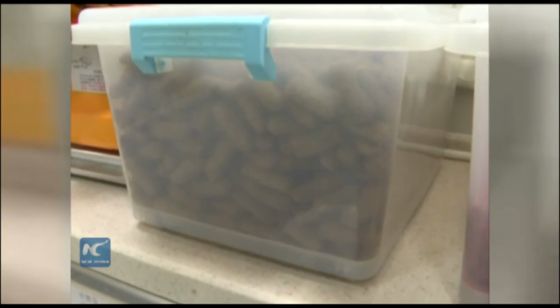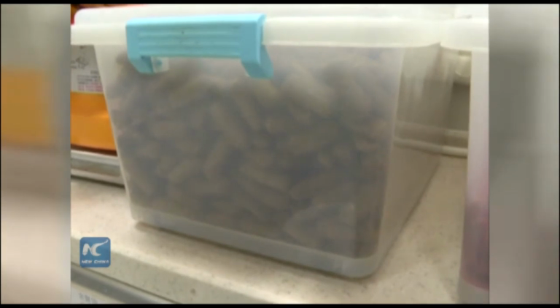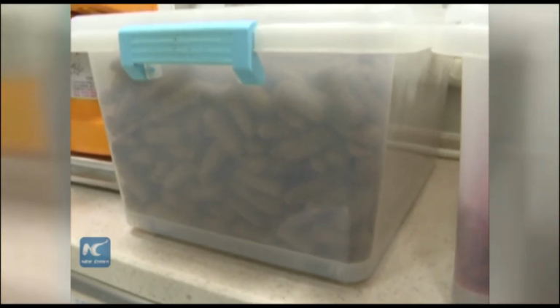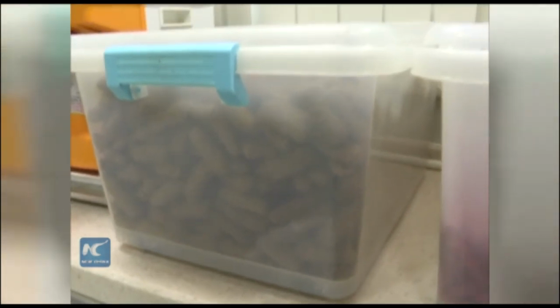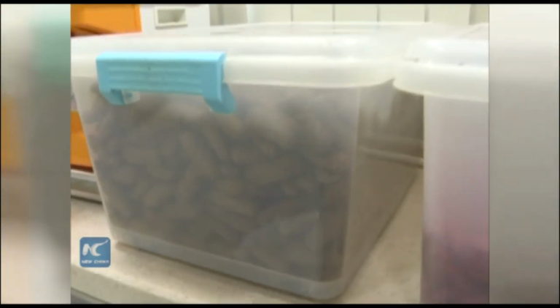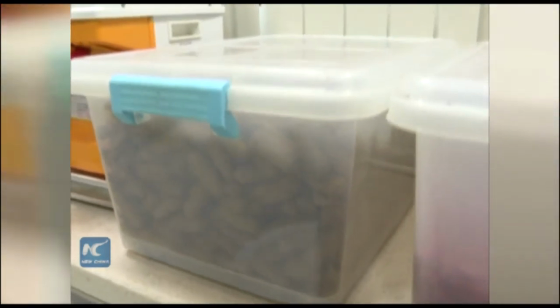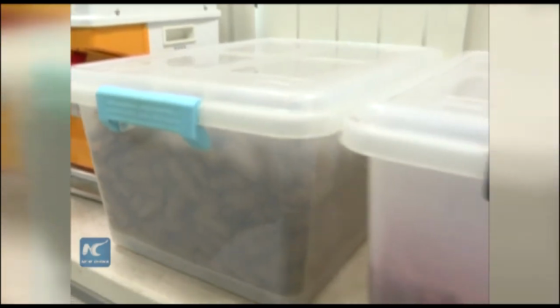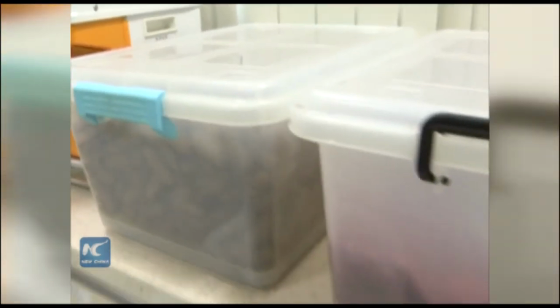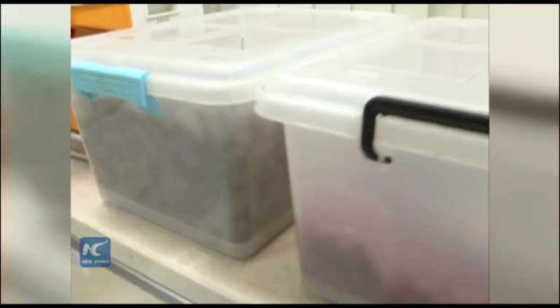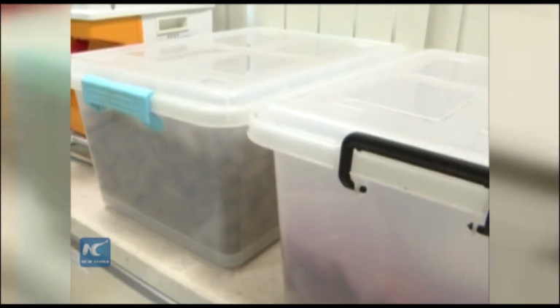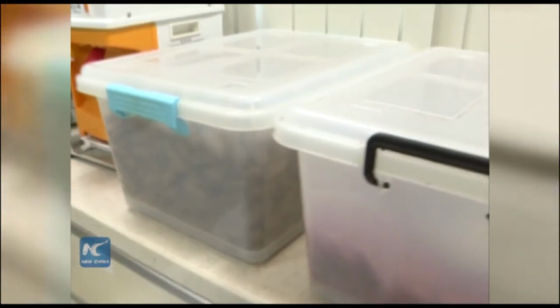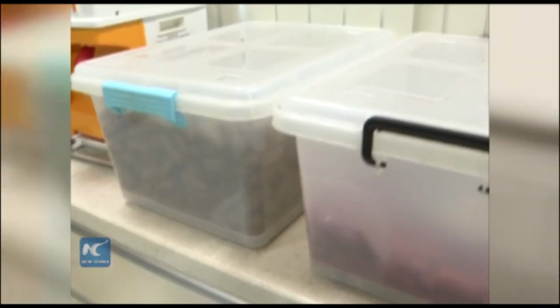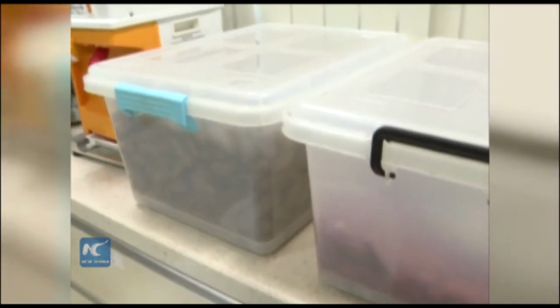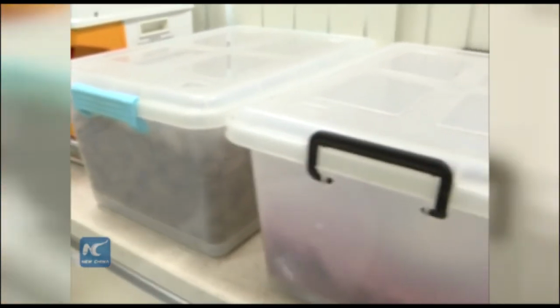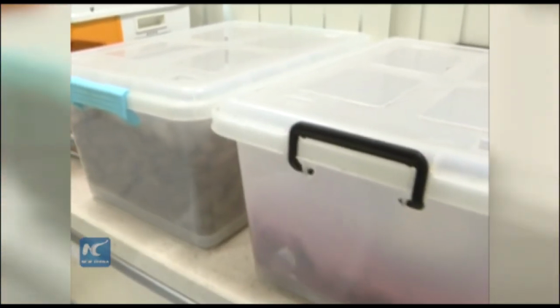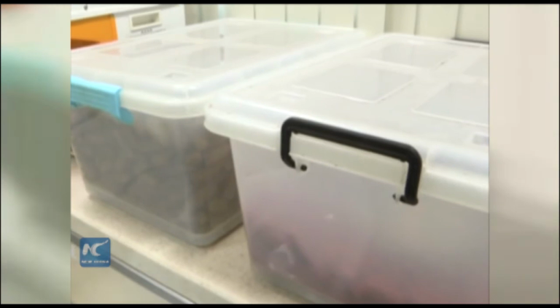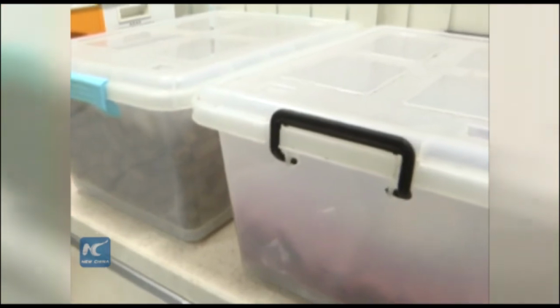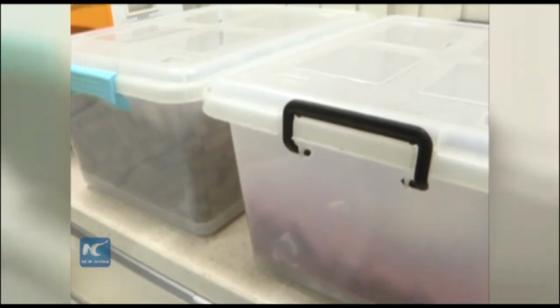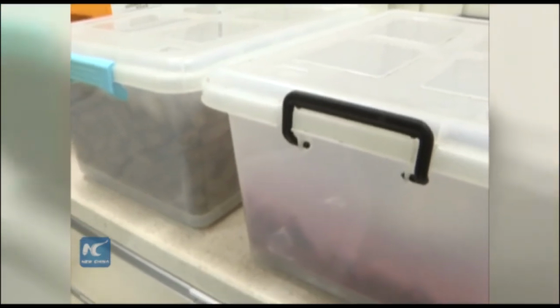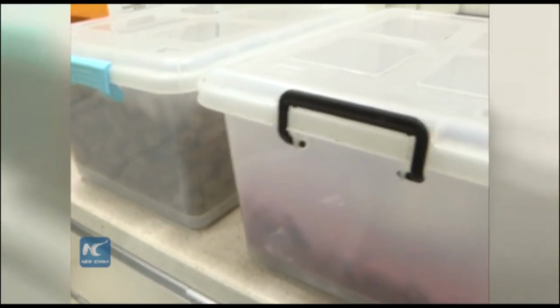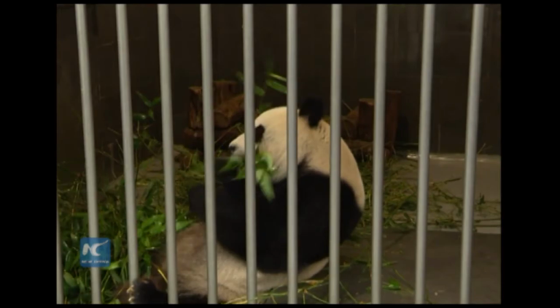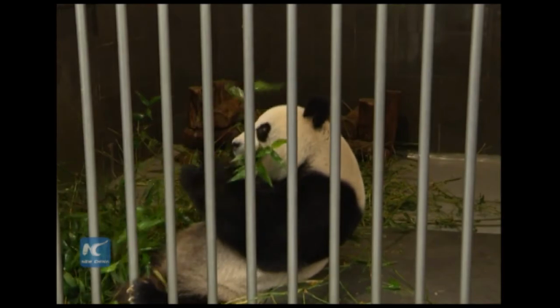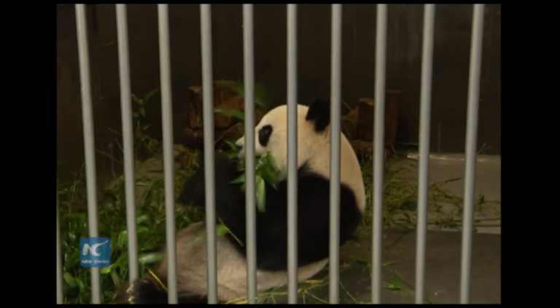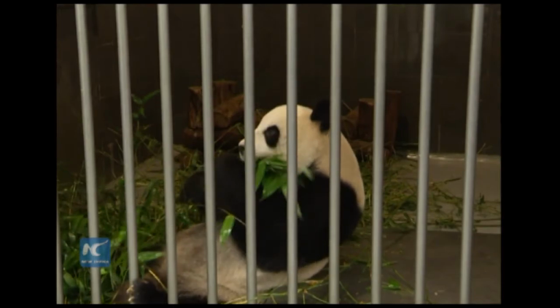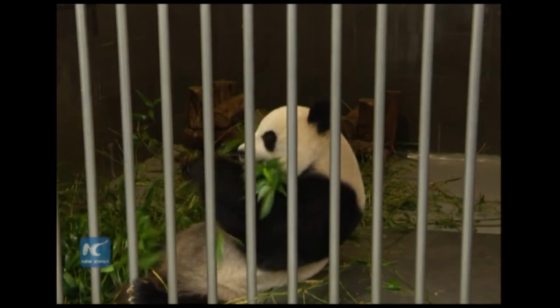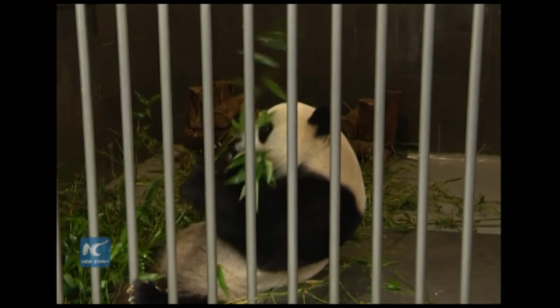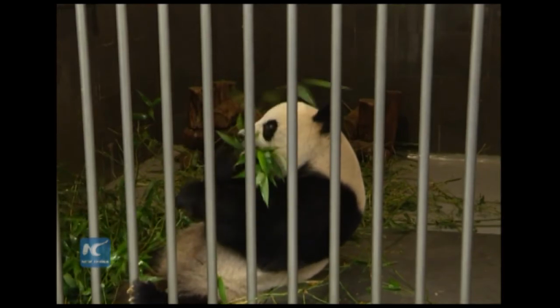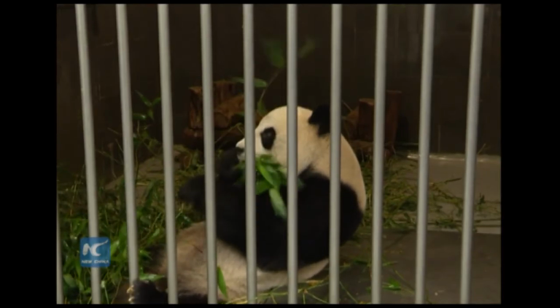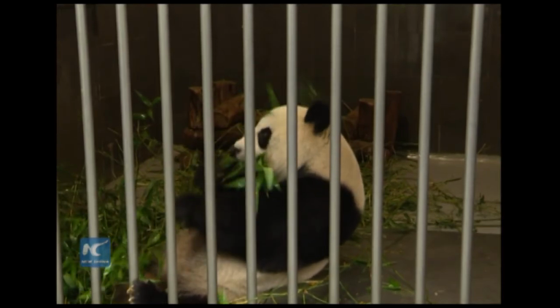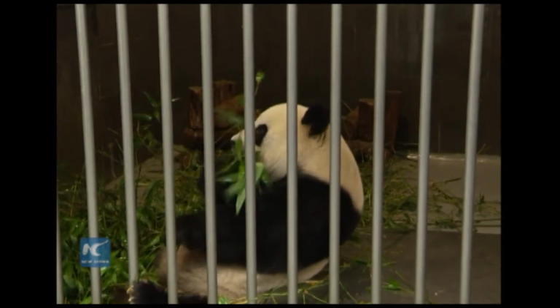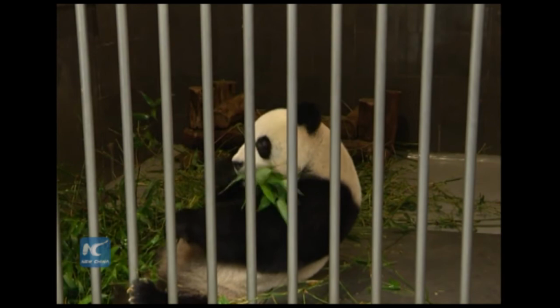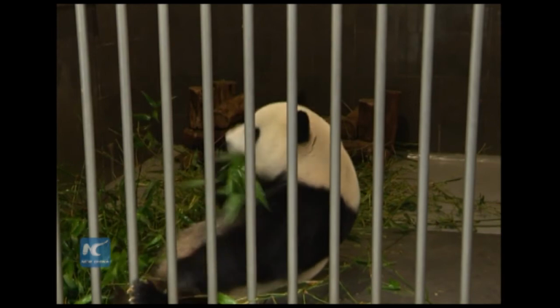Besides bamboo, the feeder also gives the pandas special biscuits four times a day, and provides vegetables and fruits such as carrots, pumpkins, apples, and pears.